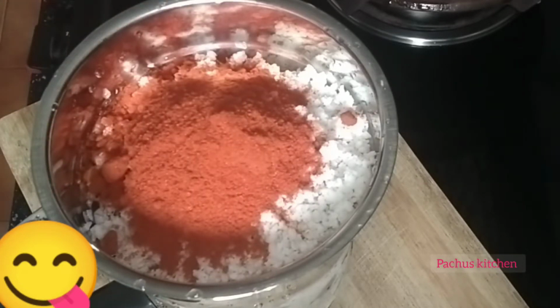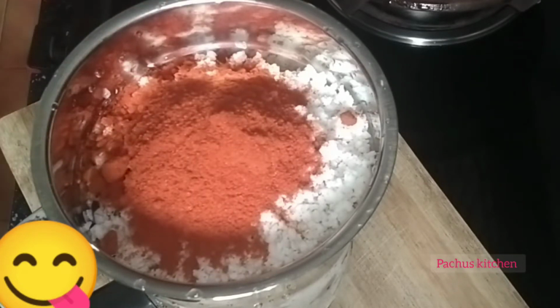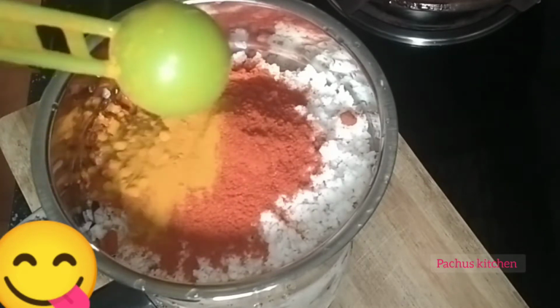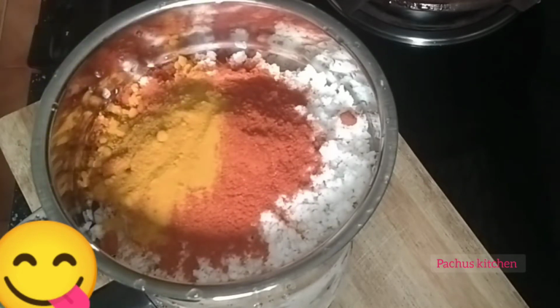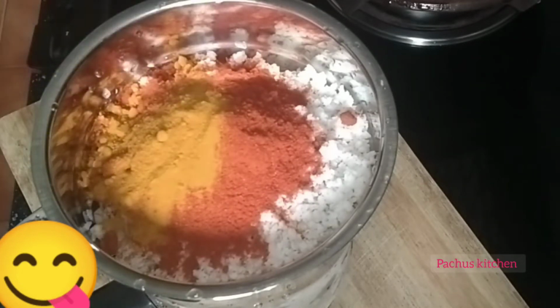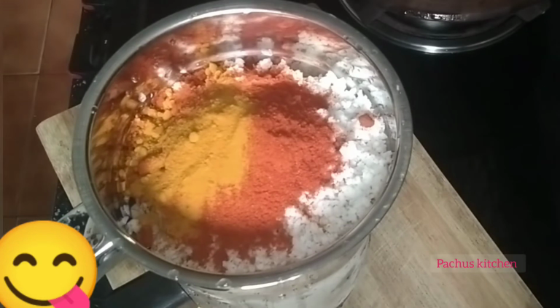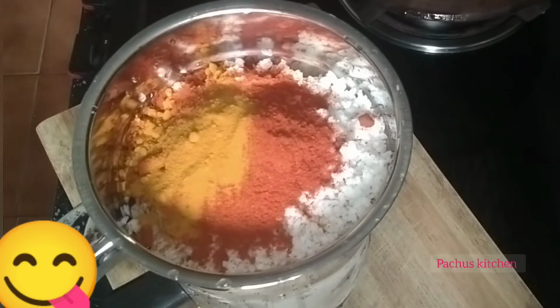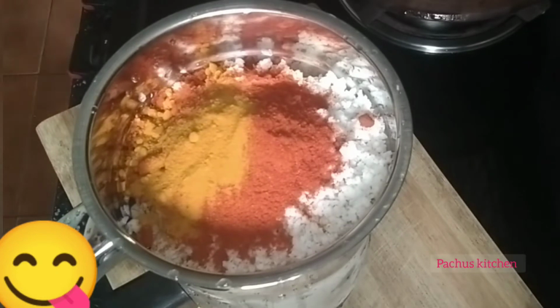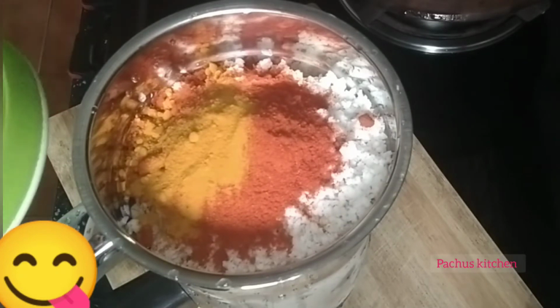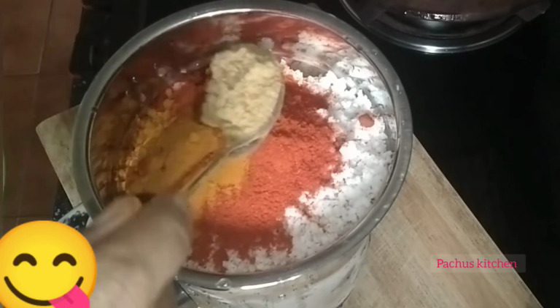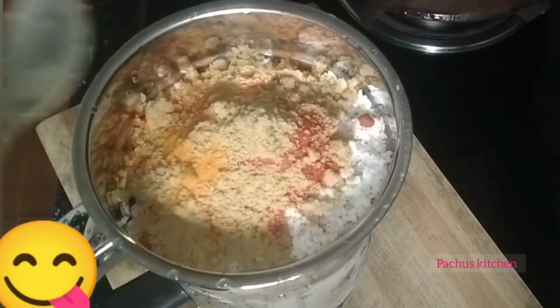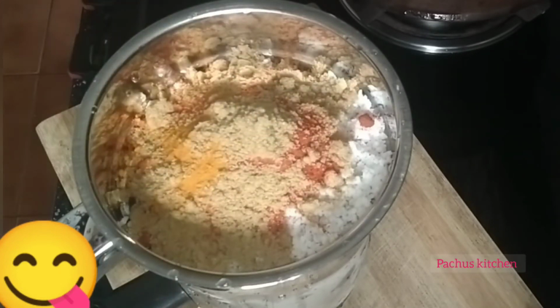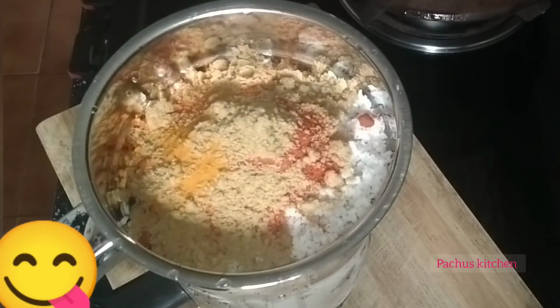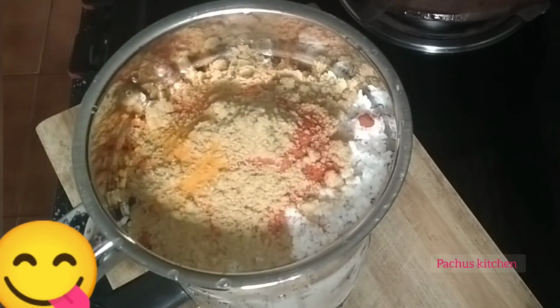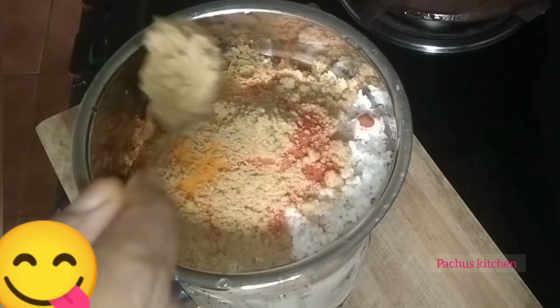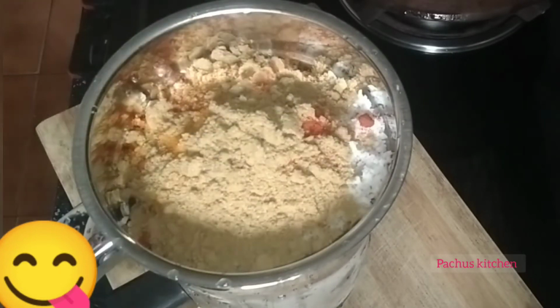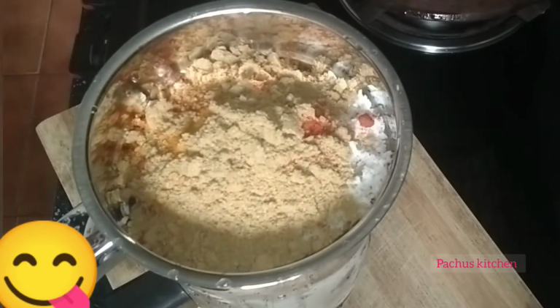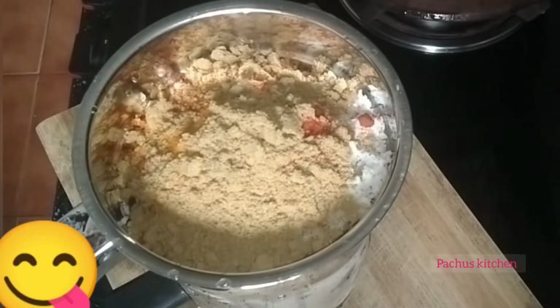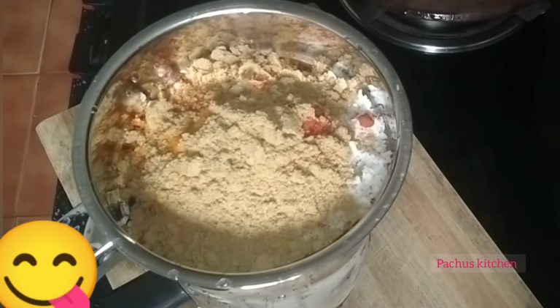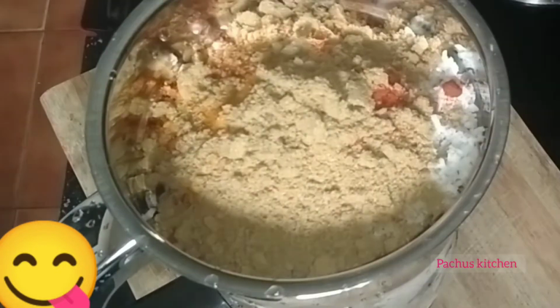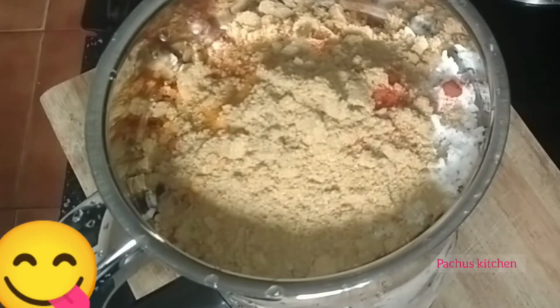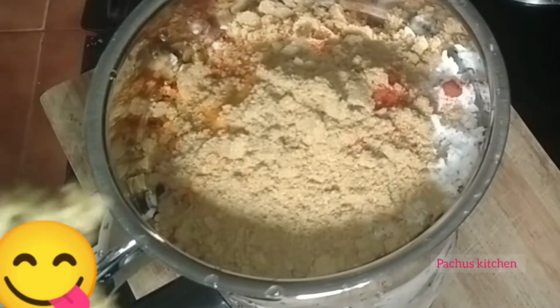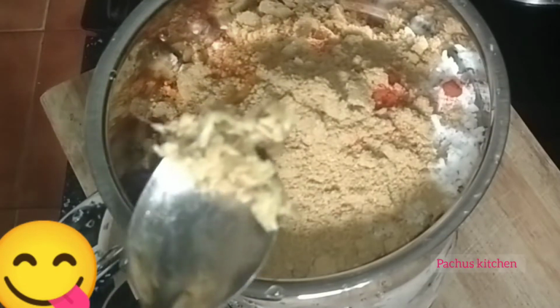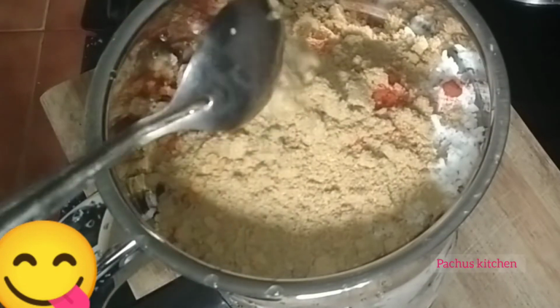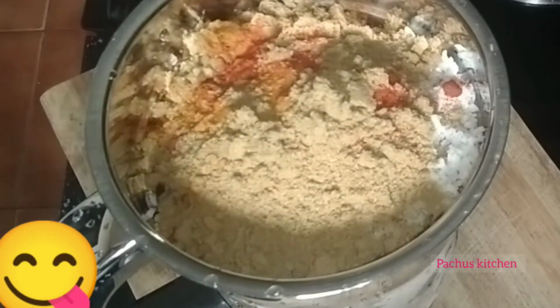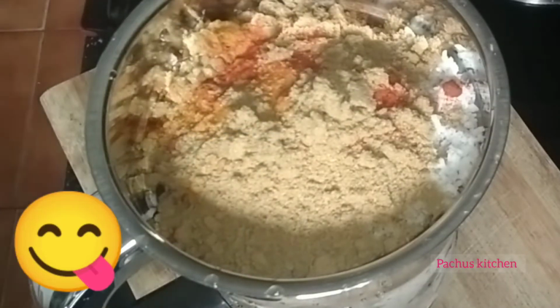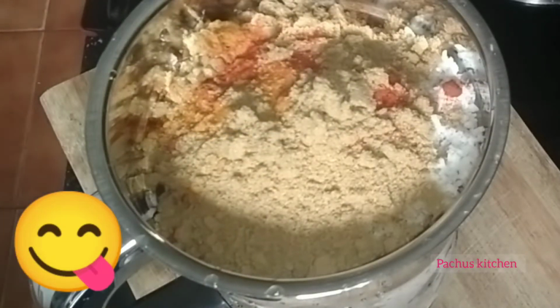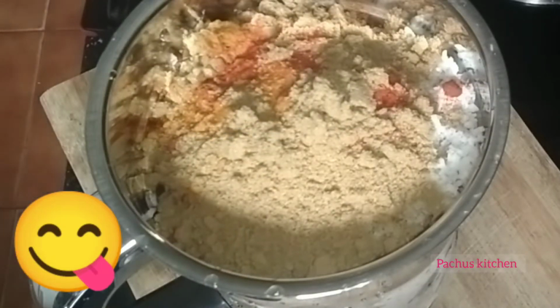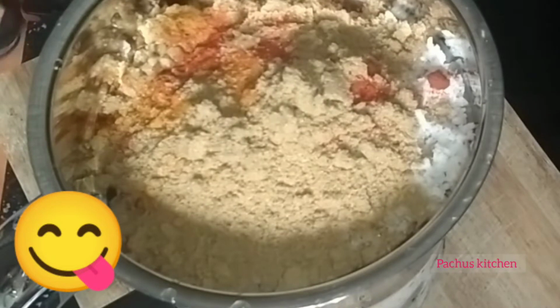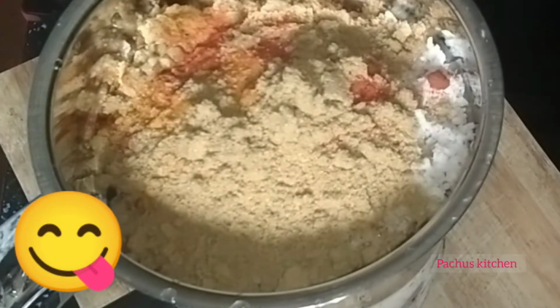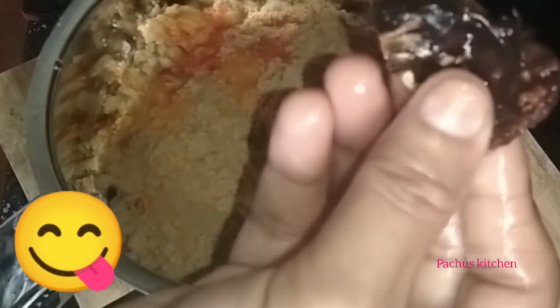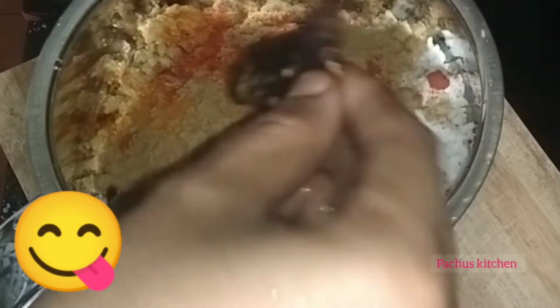Add 2 teaspoons of garlic in the jar, then add 1 small portion of garlic in the jar.